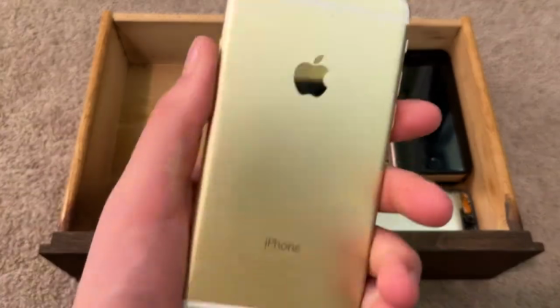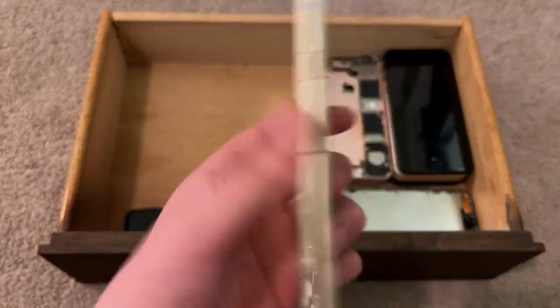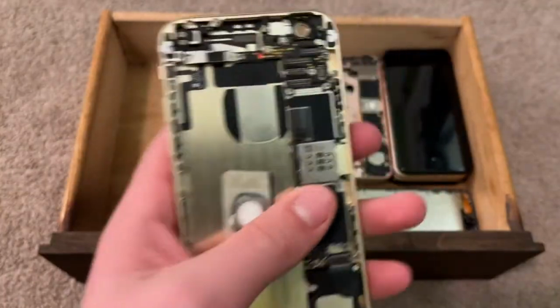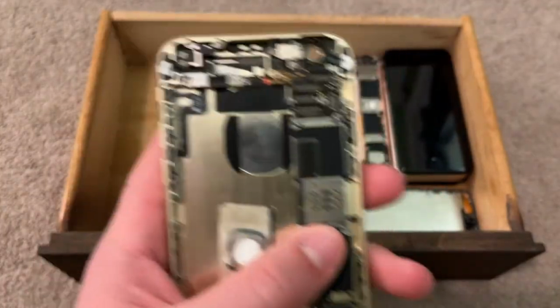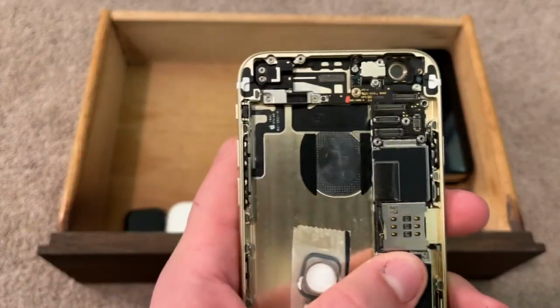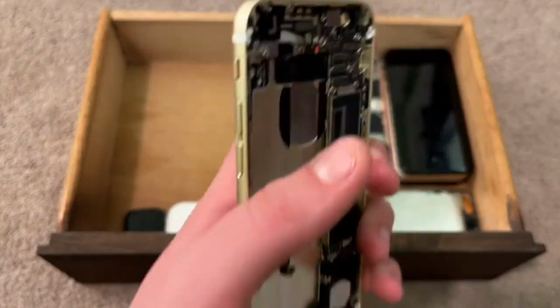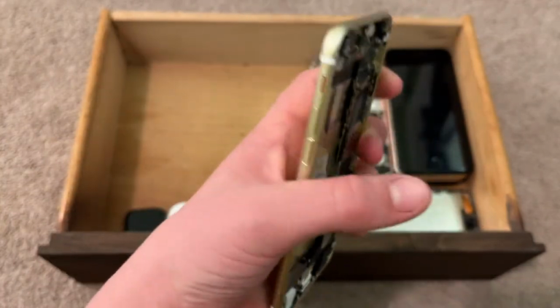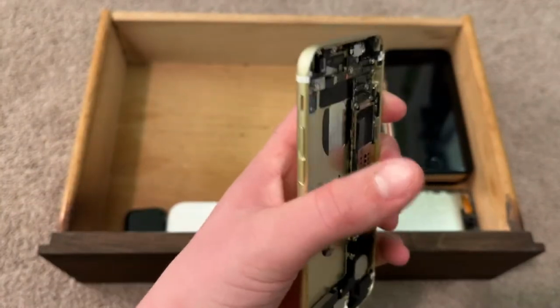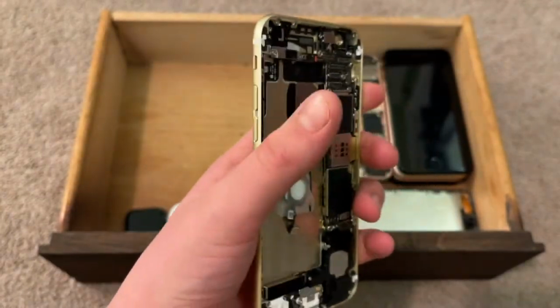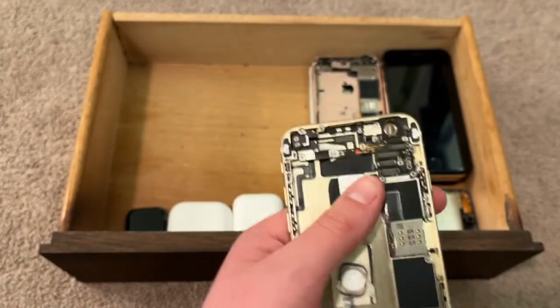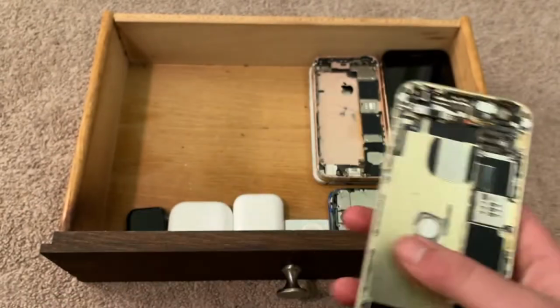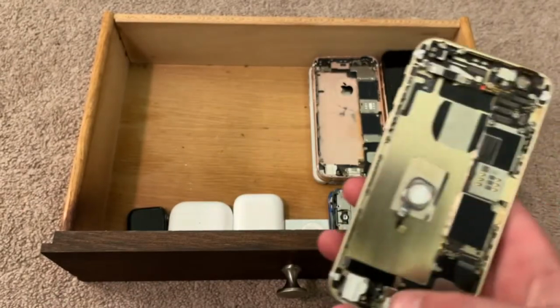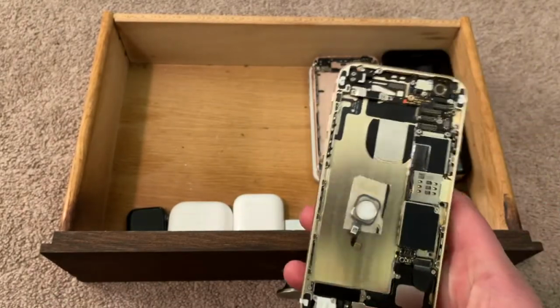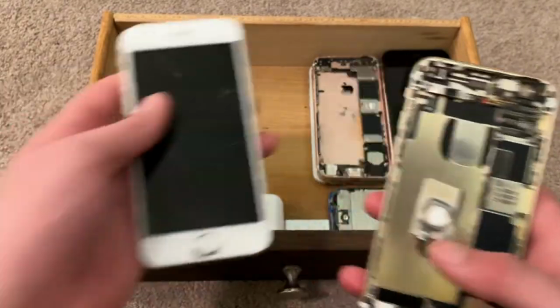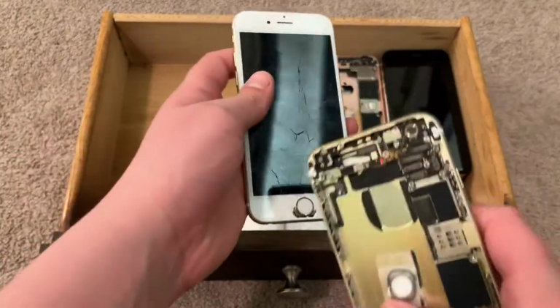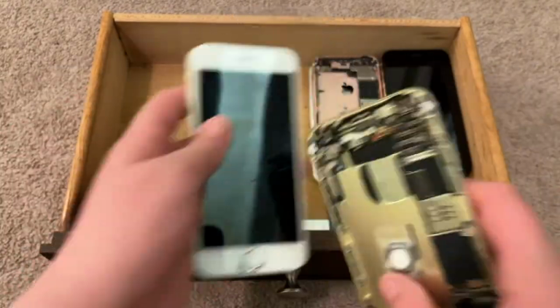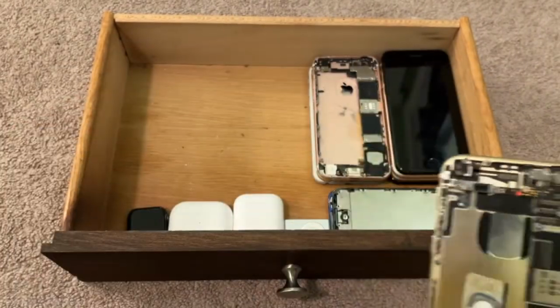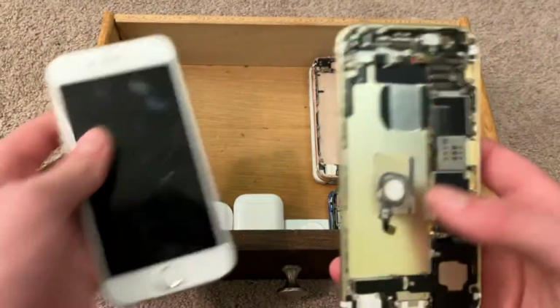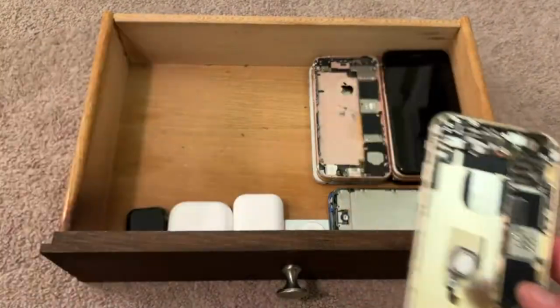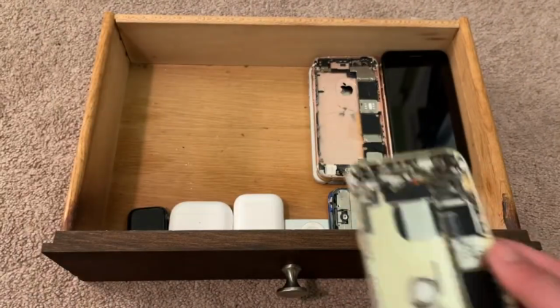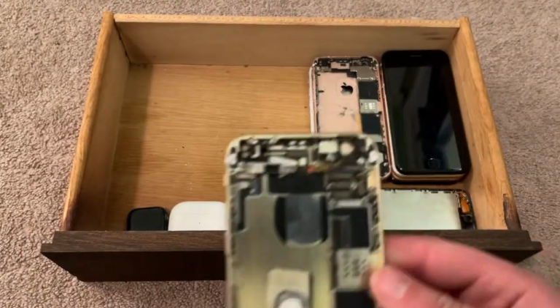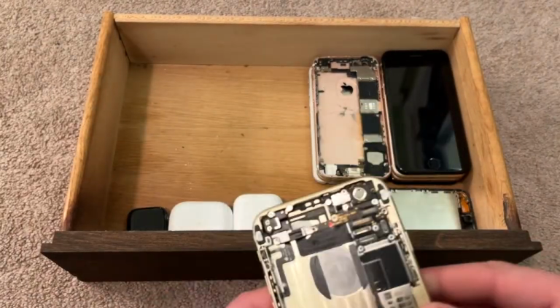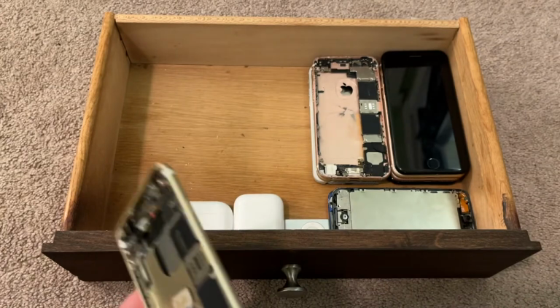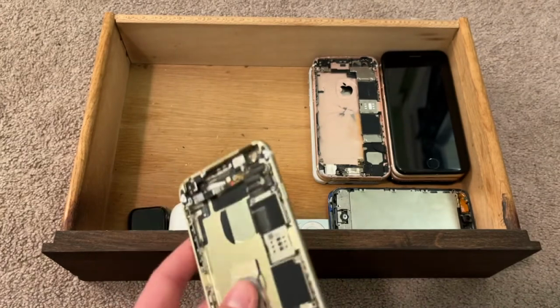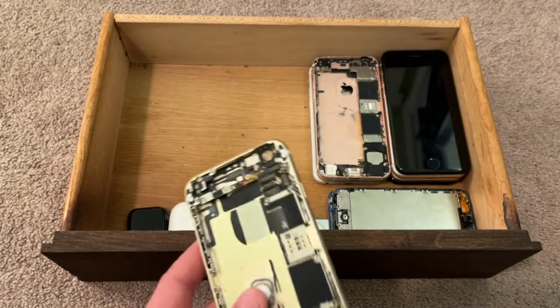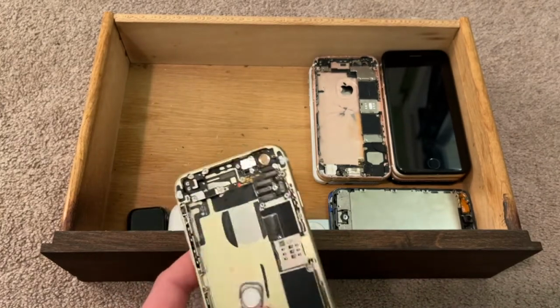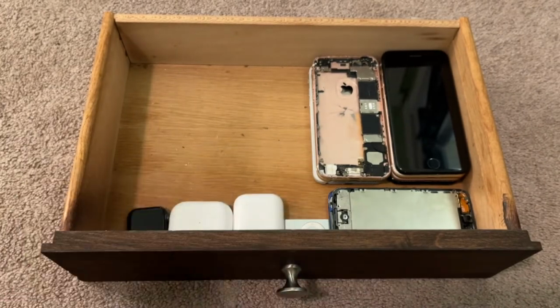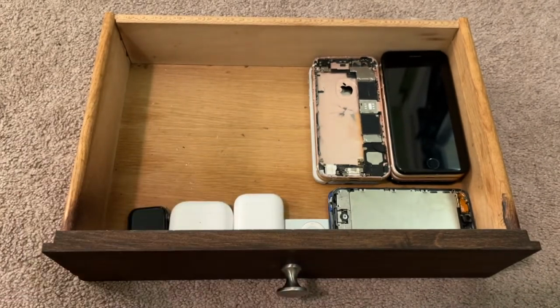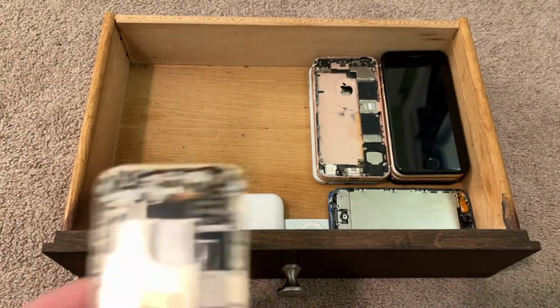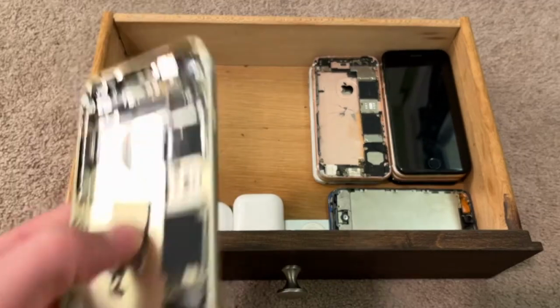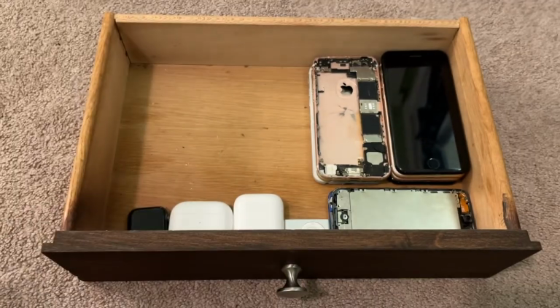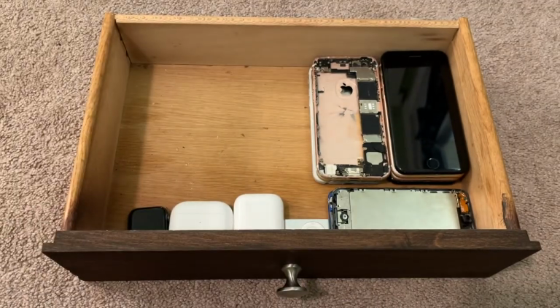This is another iPhone 6 — water damaged. I used the screen off of it; it was kind of cracked, put it on here, along with the battery. I don't know why I kept it — probably for parts. Might use it for parts.